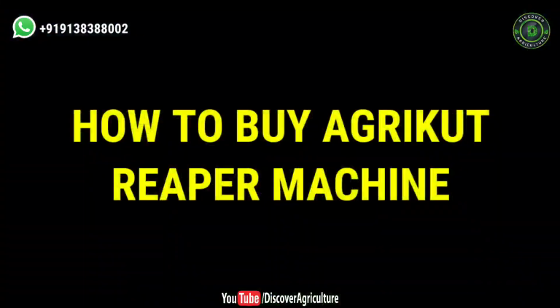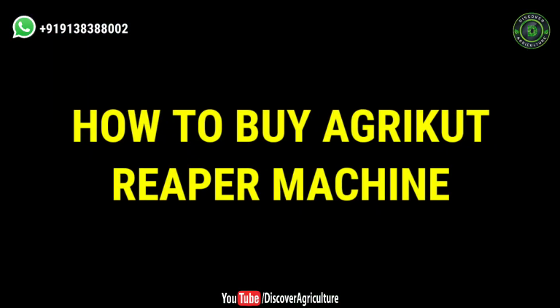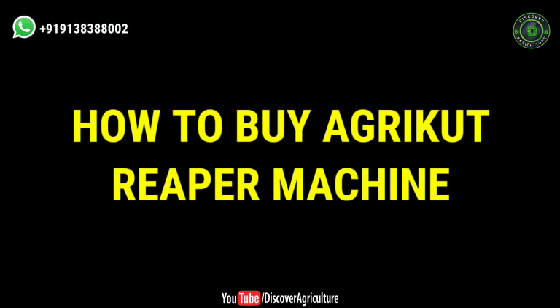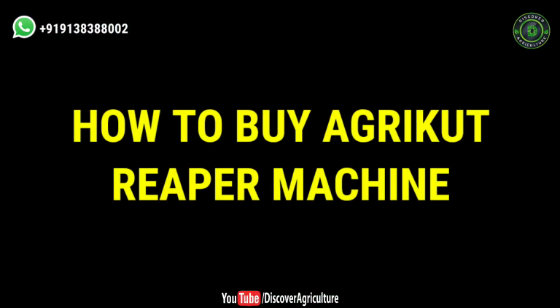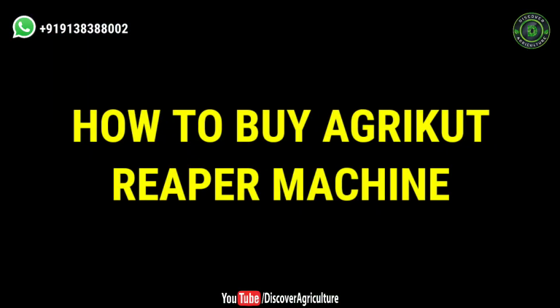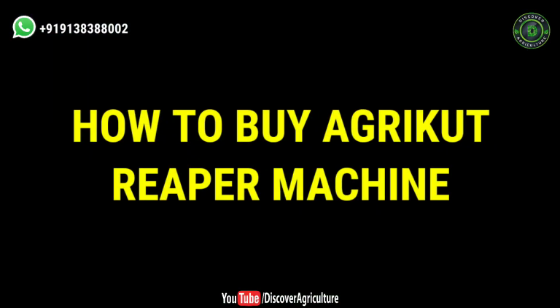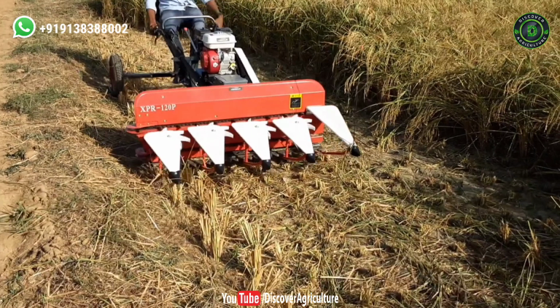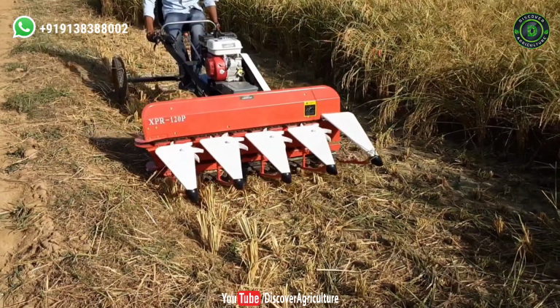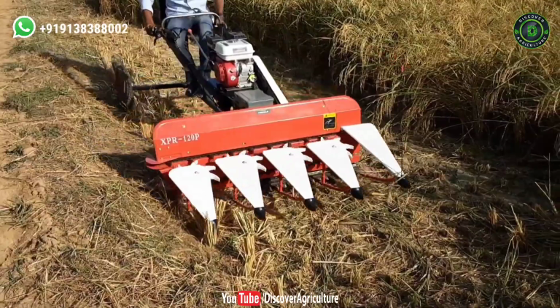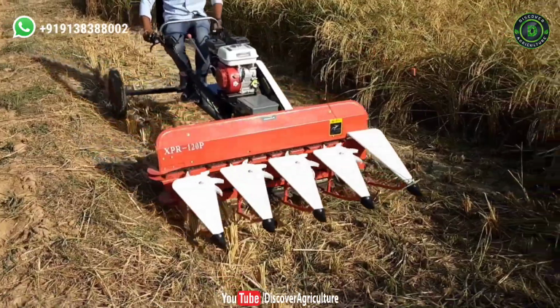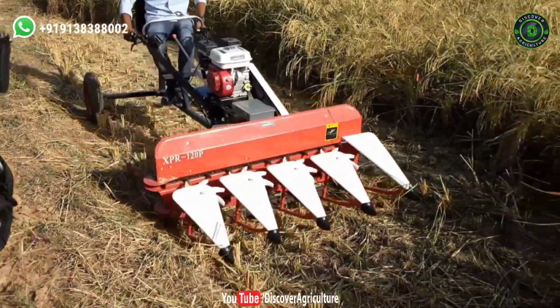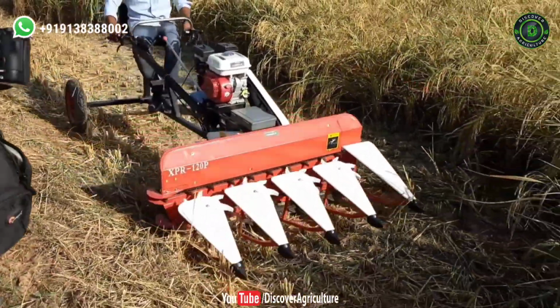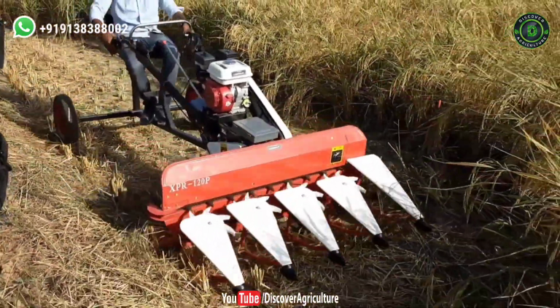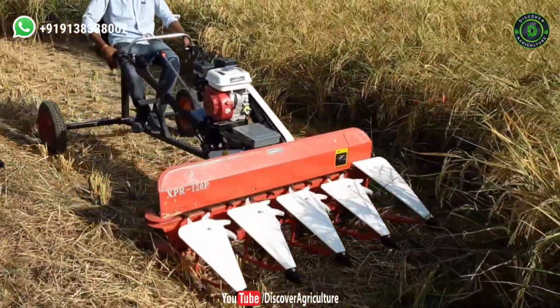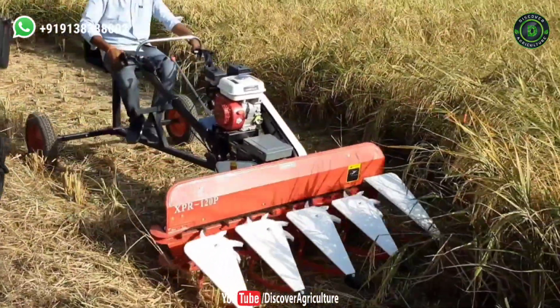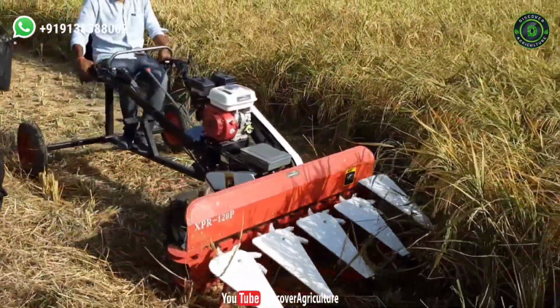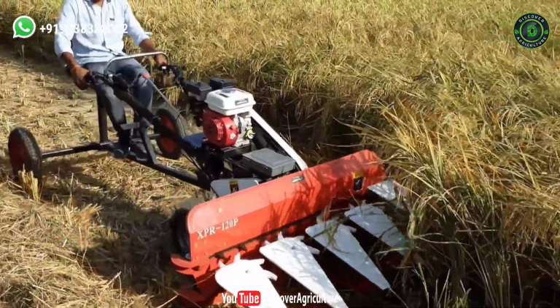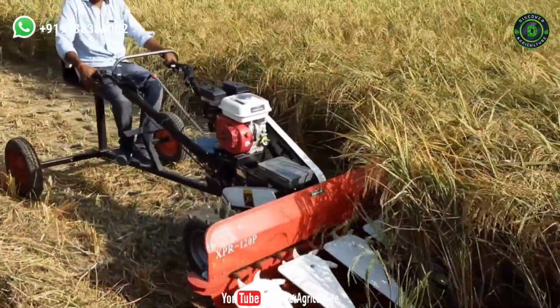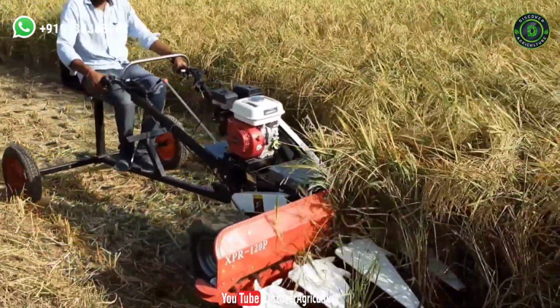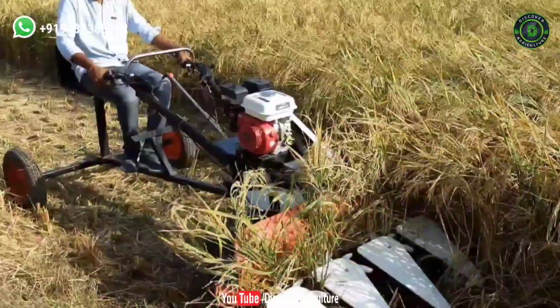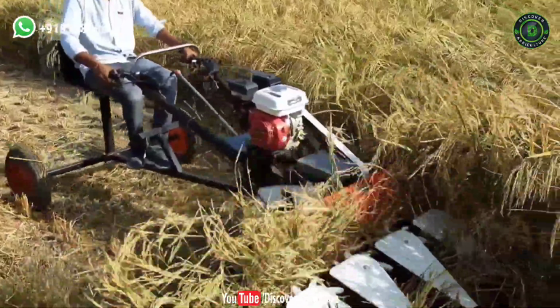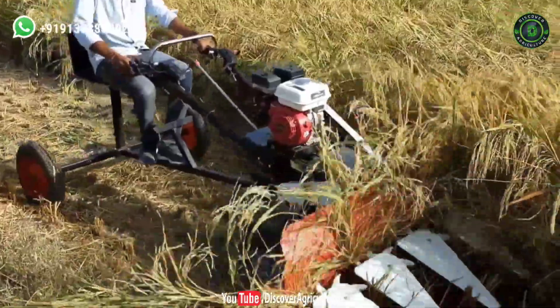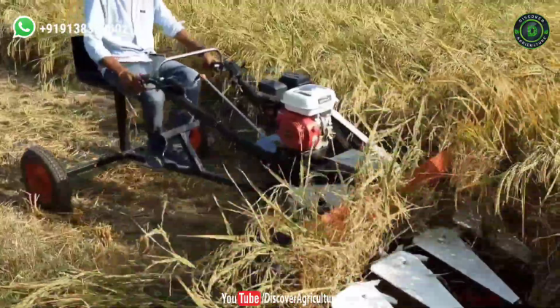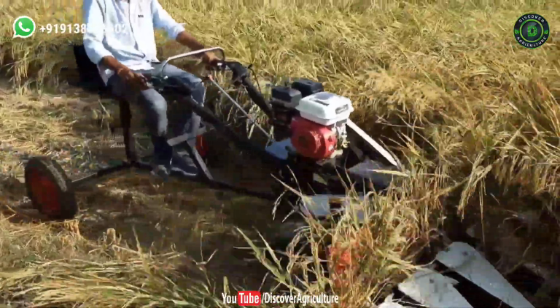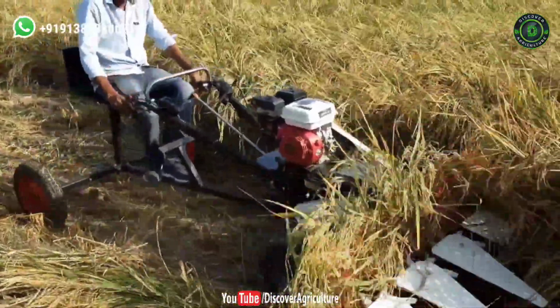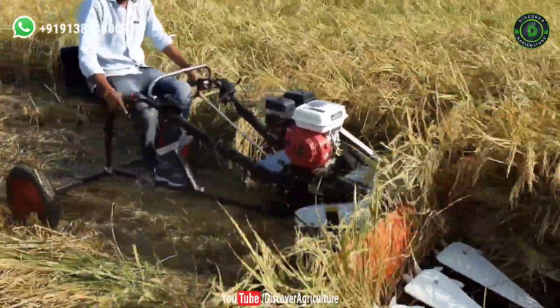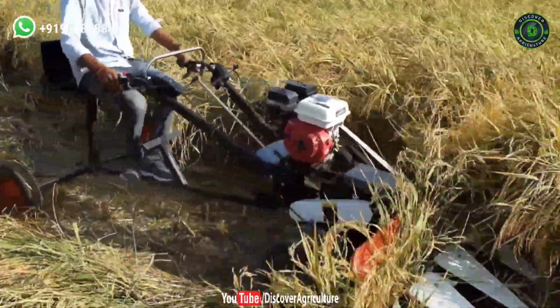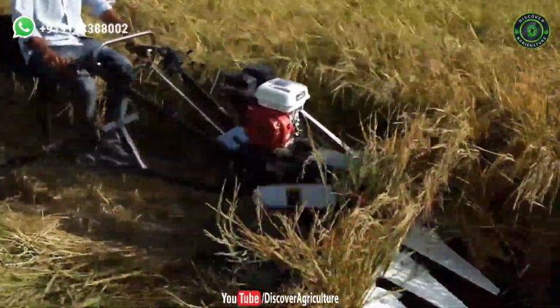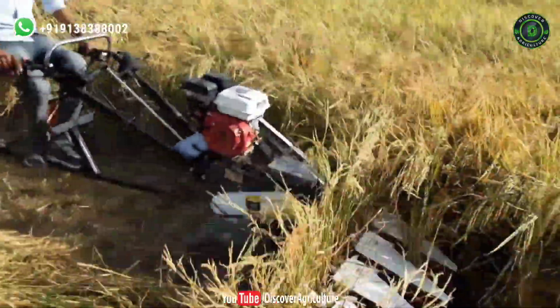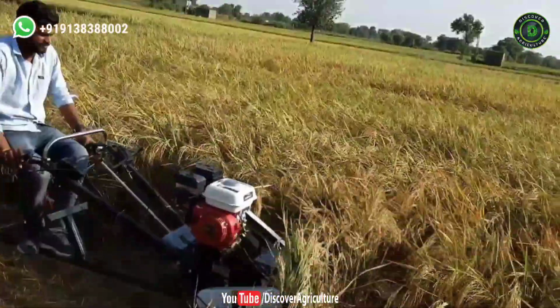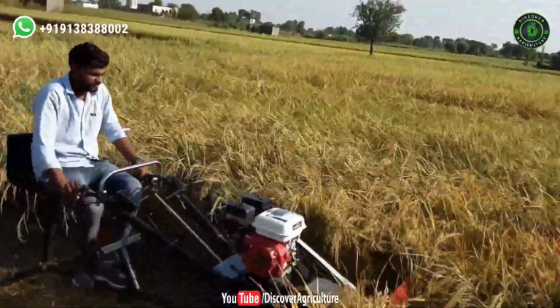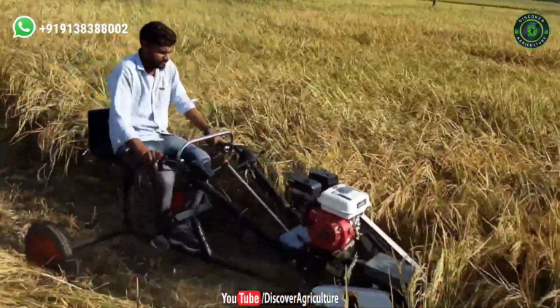How to buy the Agri-Cut Reaper machine: If you want to buy this machine, please contact Agri-Cut Company. We have given their contact details on screen, in the video description, and pinned them in the comment section.